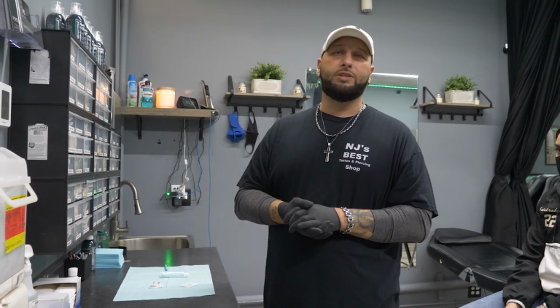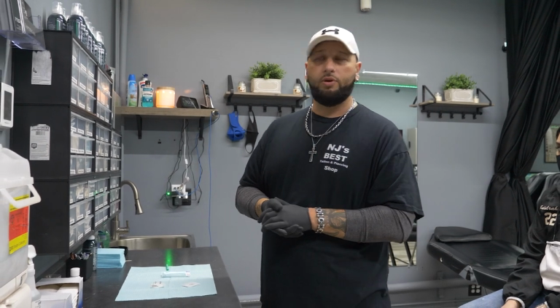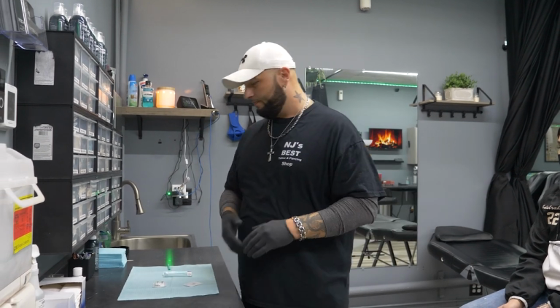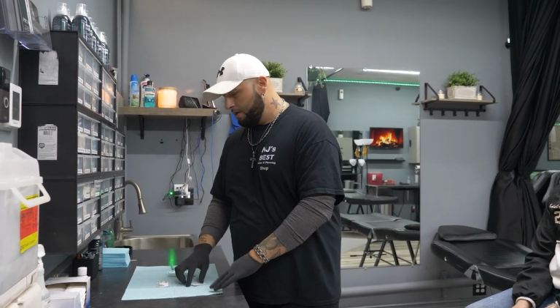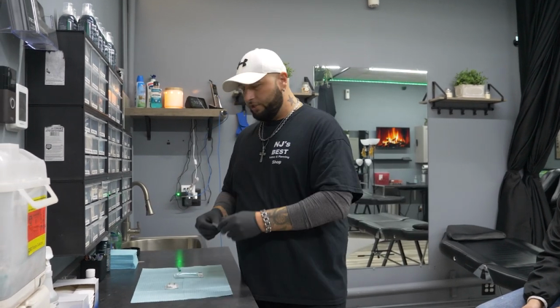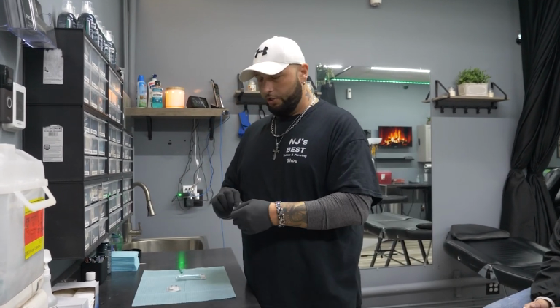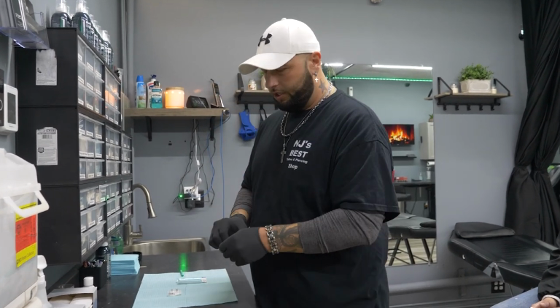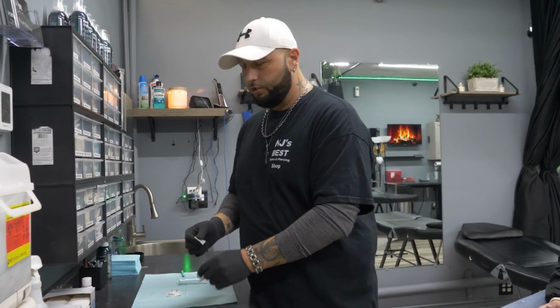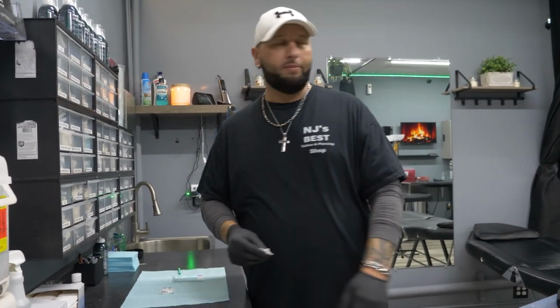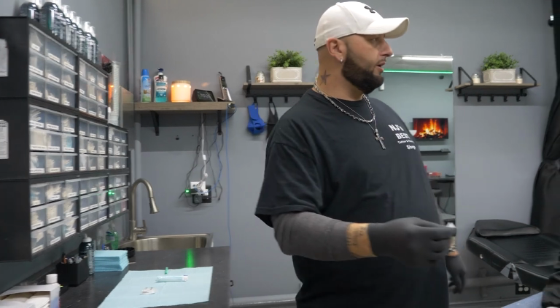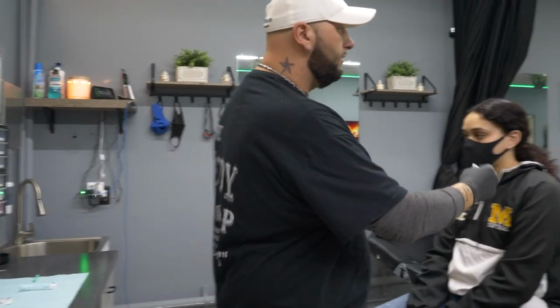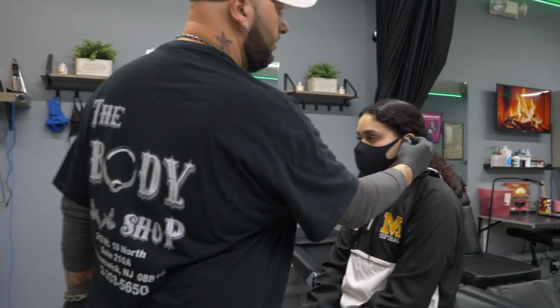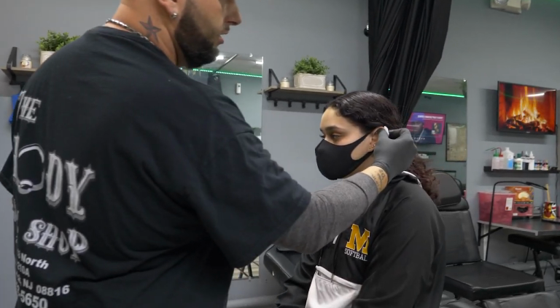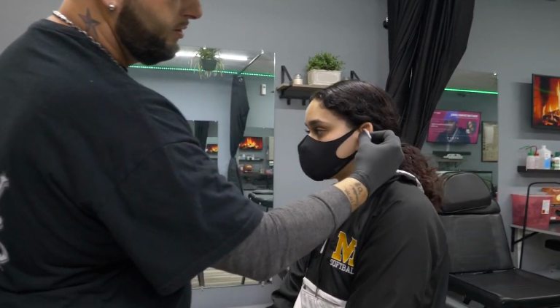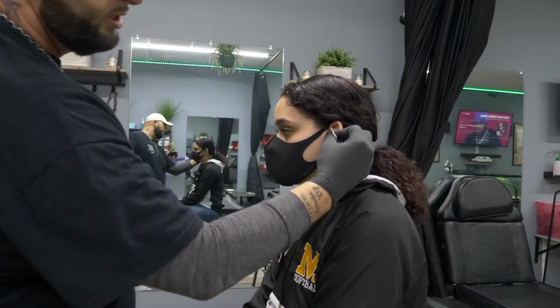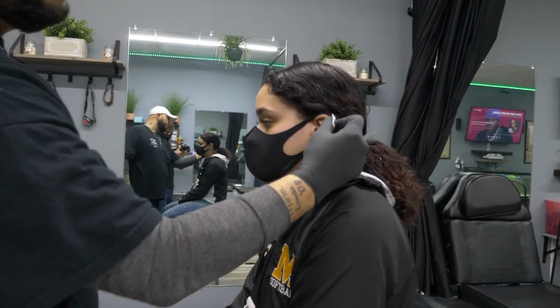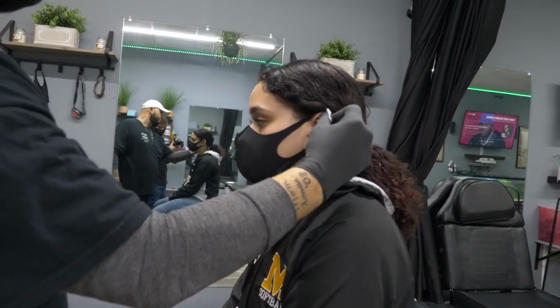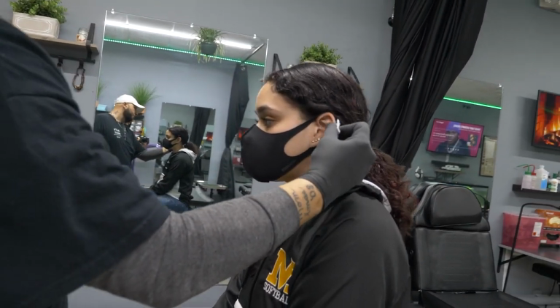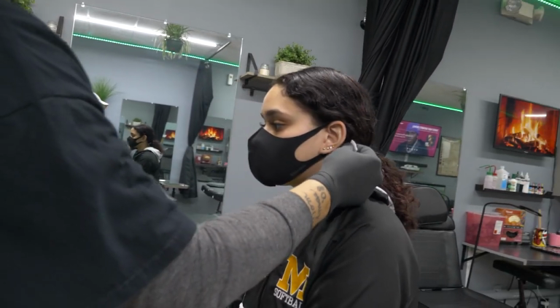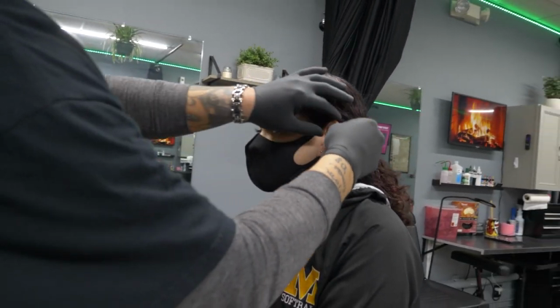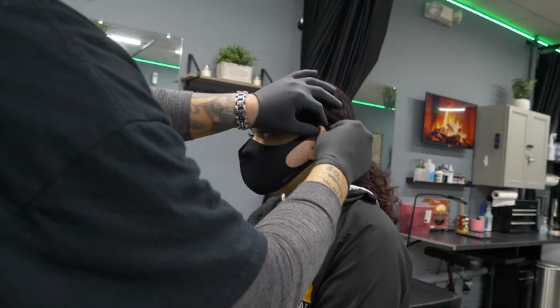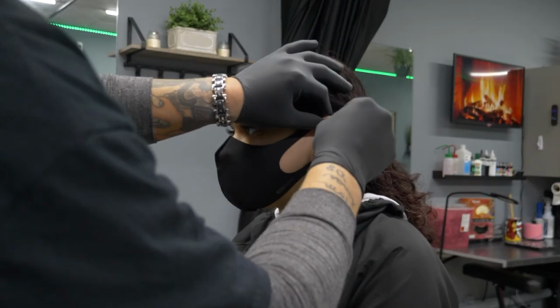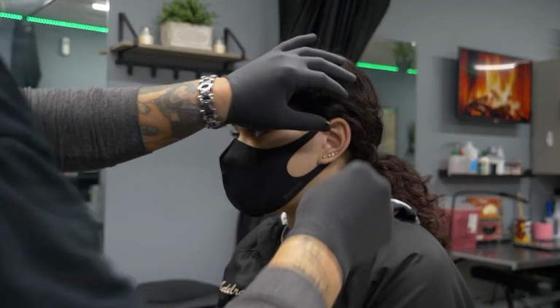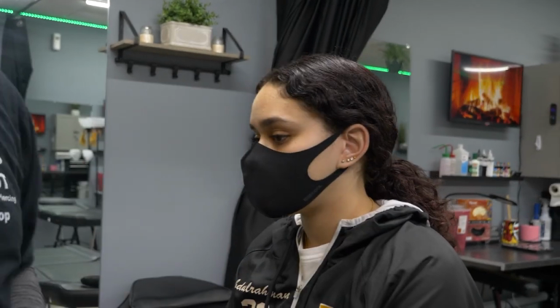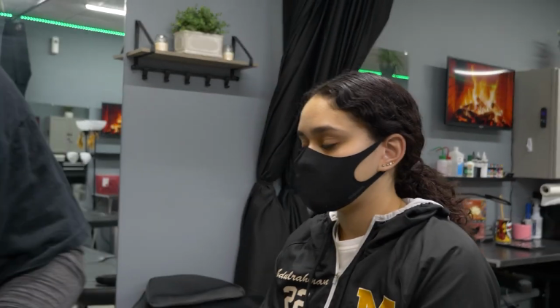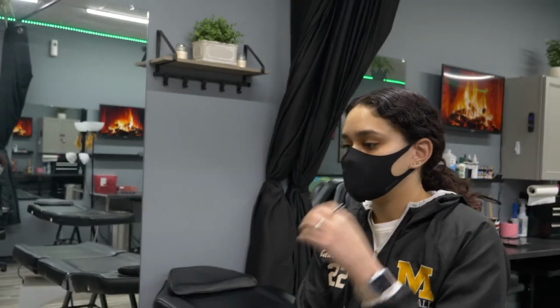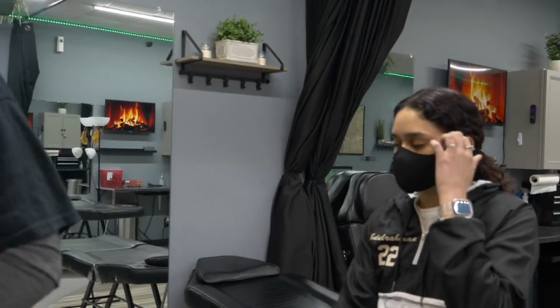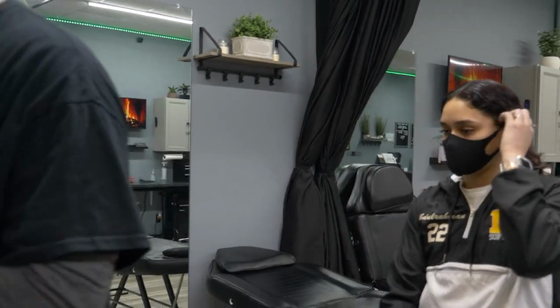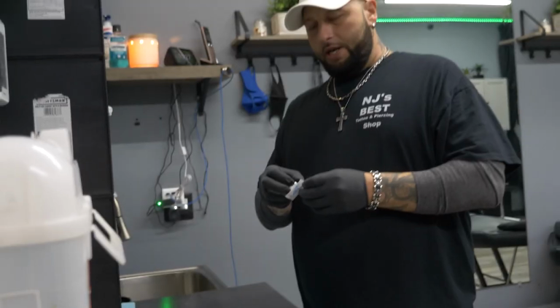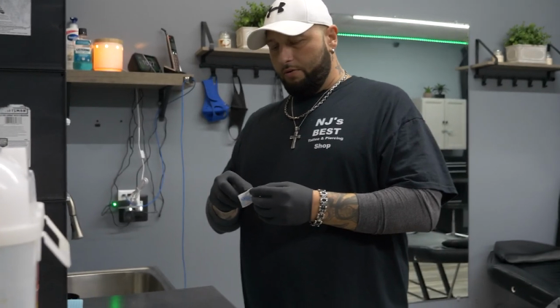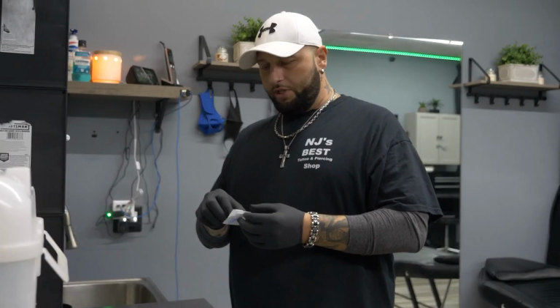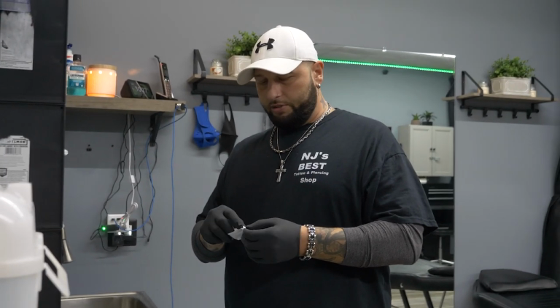First thing we're going to do is swab the ear, front and back, just like that. We're going to give that a second to dry.